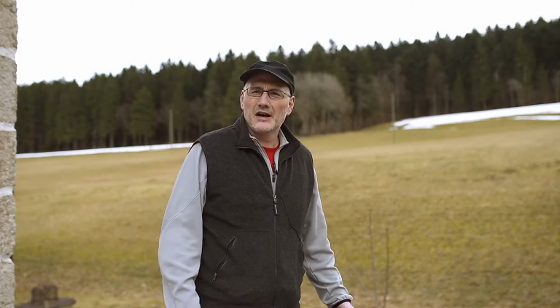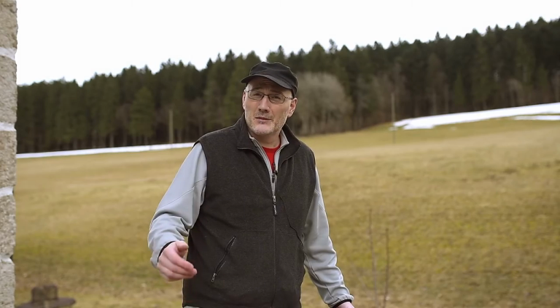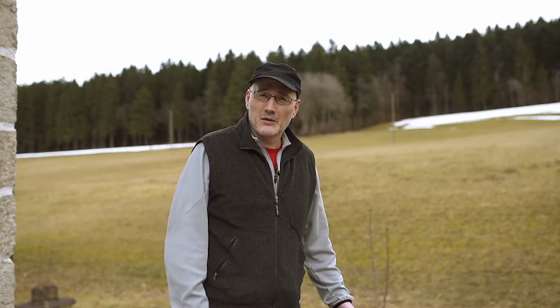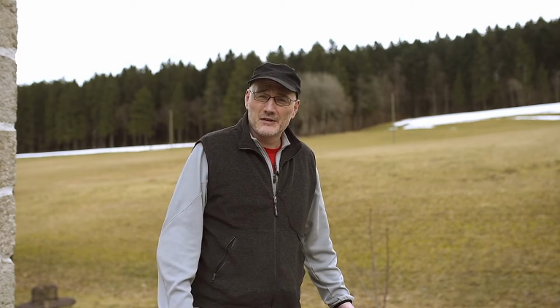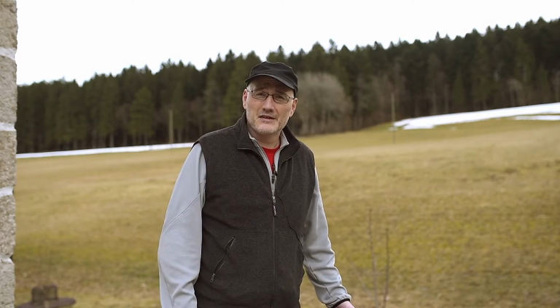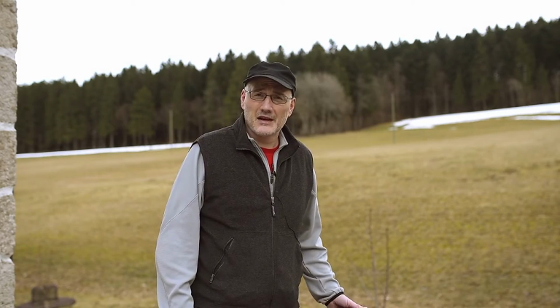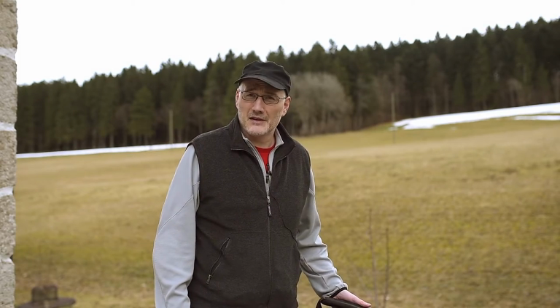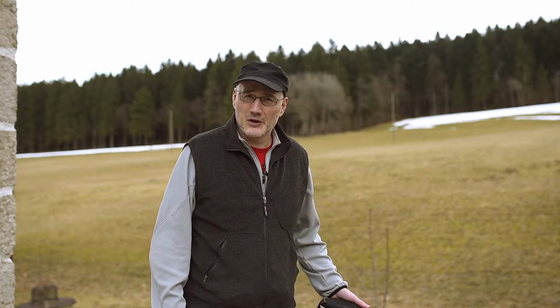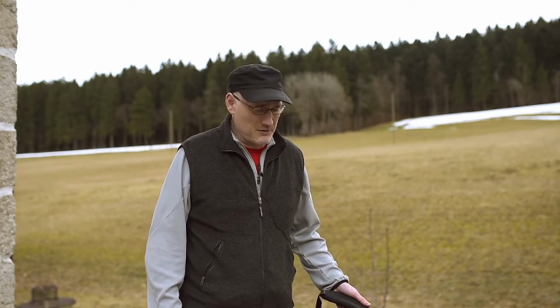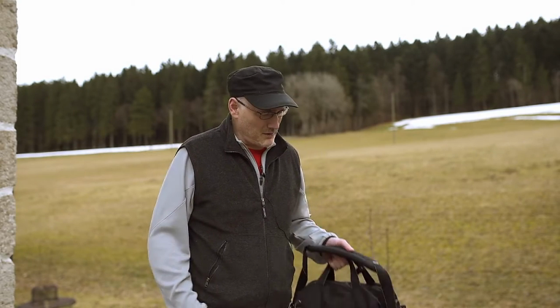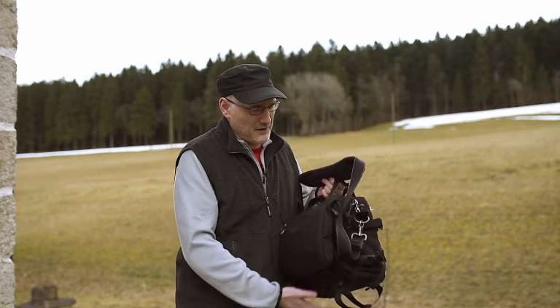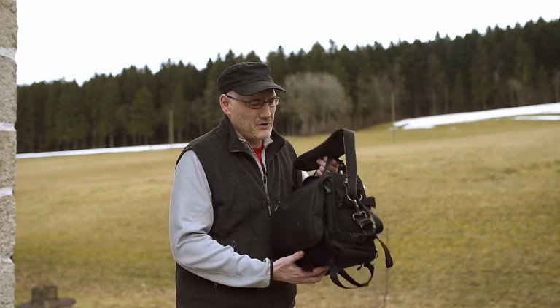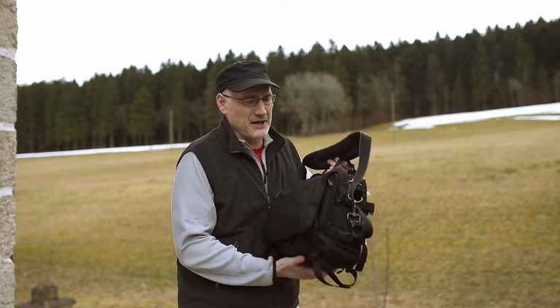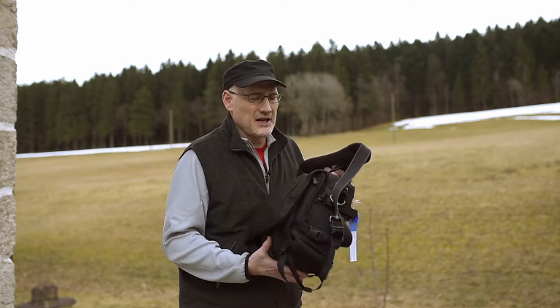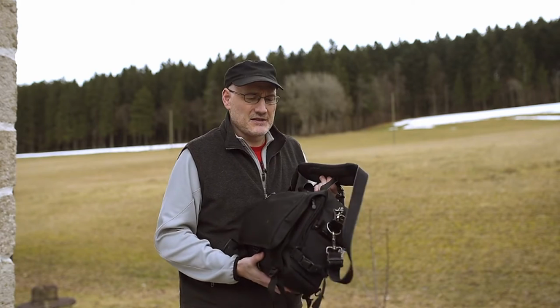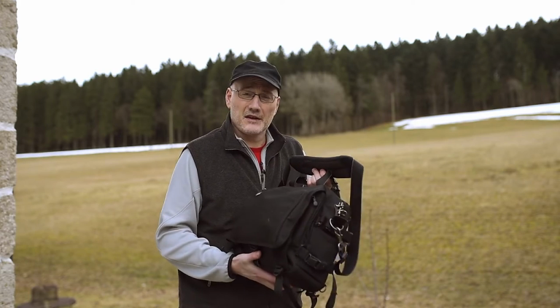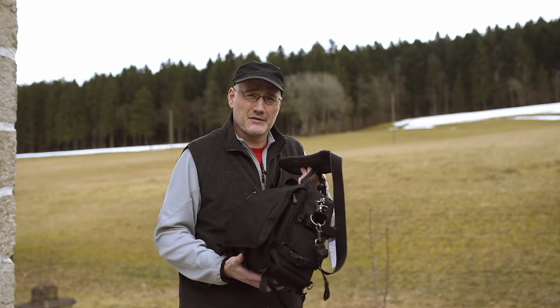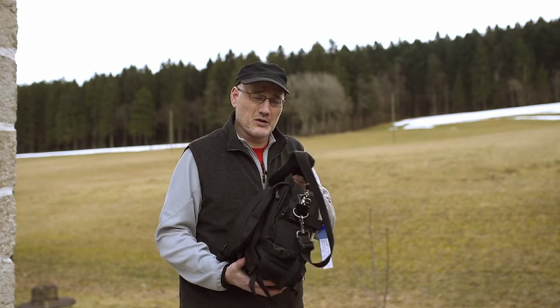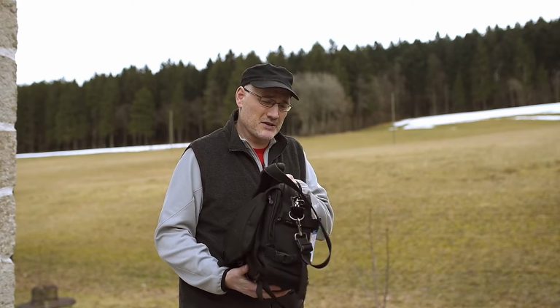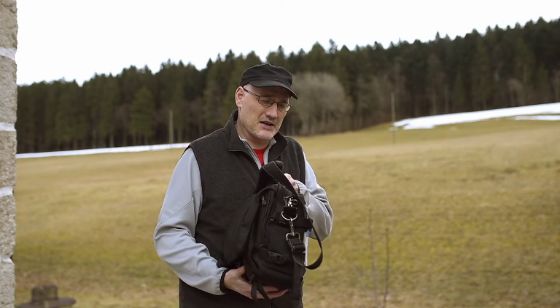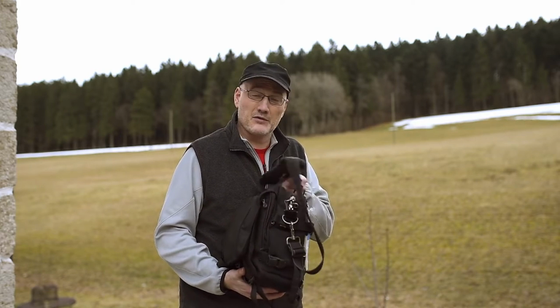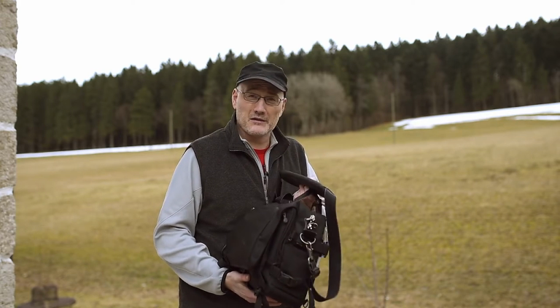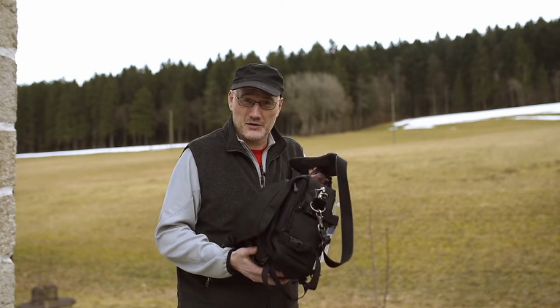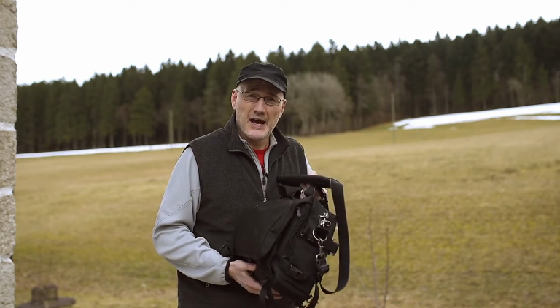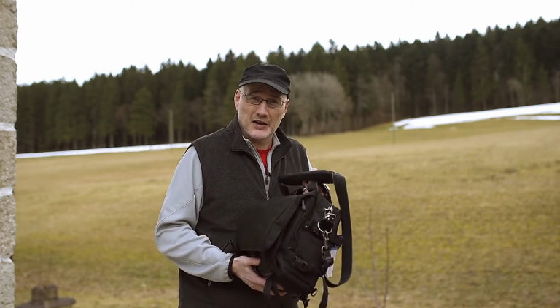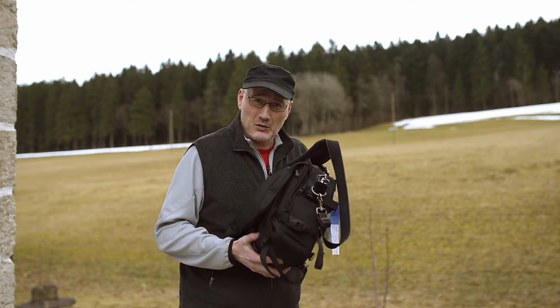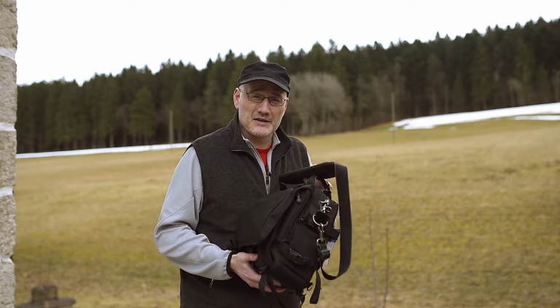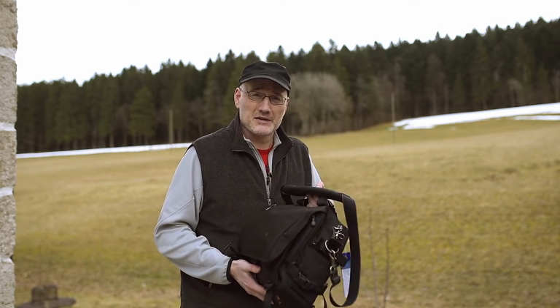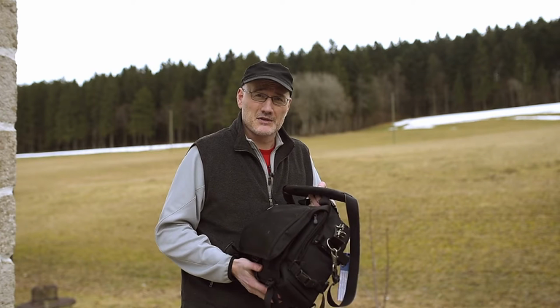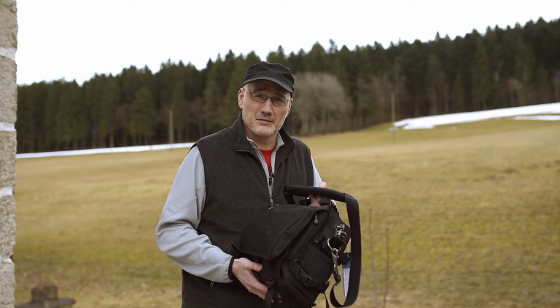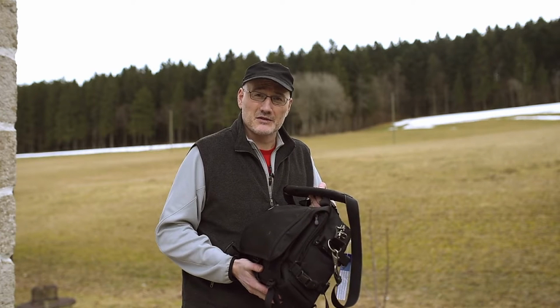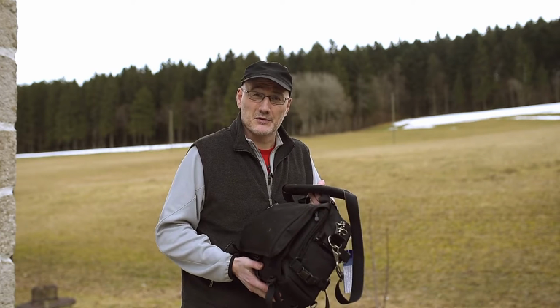Hi, I'm Ted Byrne and welcome to TED TV. Today I want to talk to you about one of my favorite photo bags. This is the Think Tank Photo Urban Disguise 40 version 2, and I'm going to tell you why I like this bag so much in a few minutes, so stay tuned.